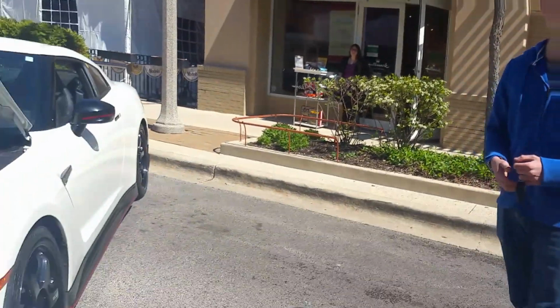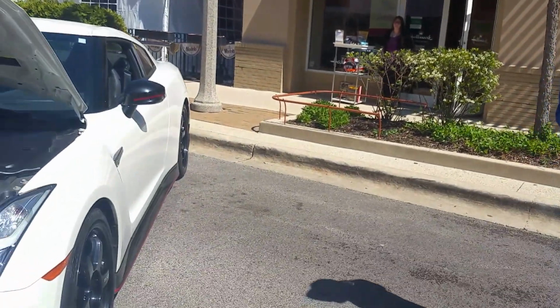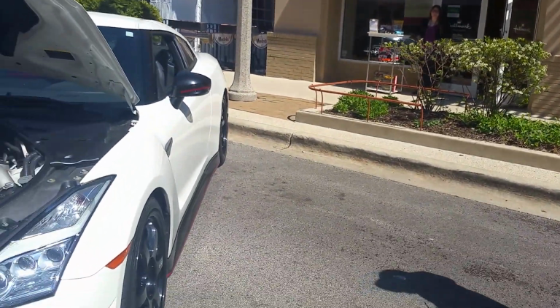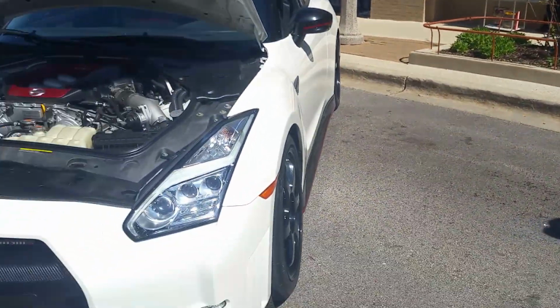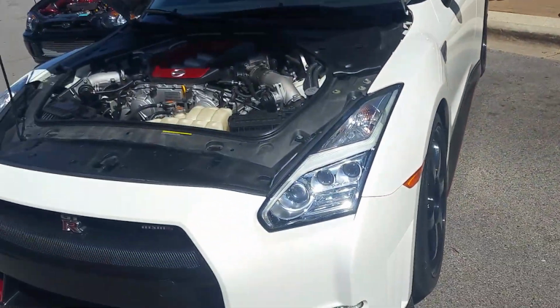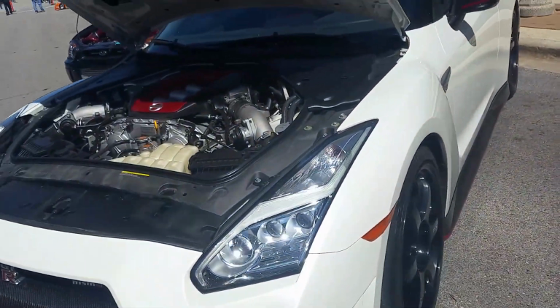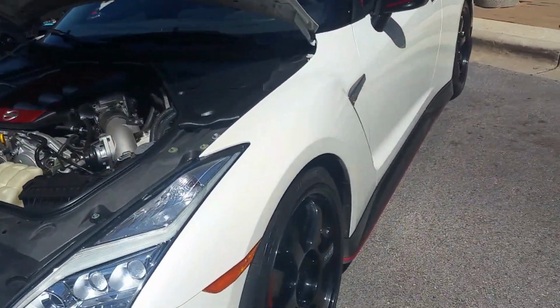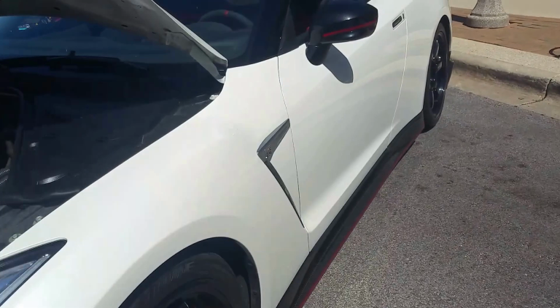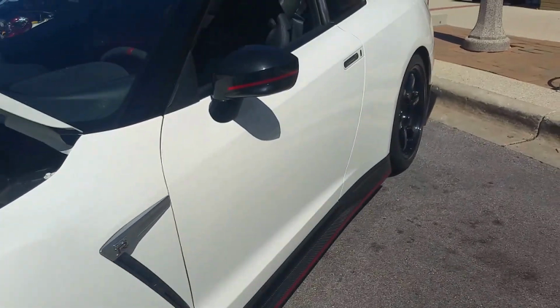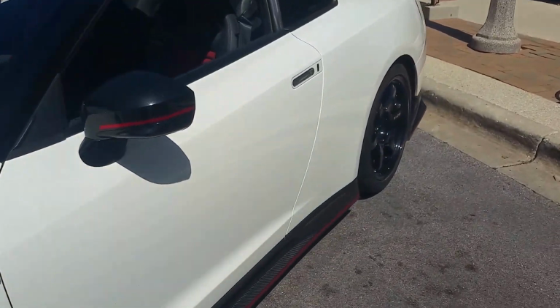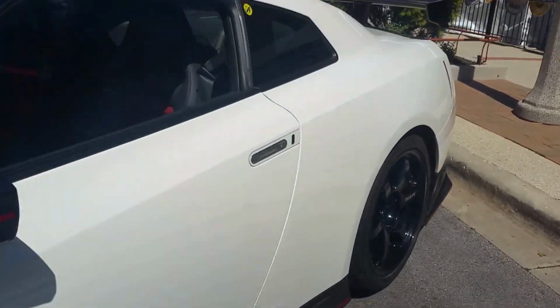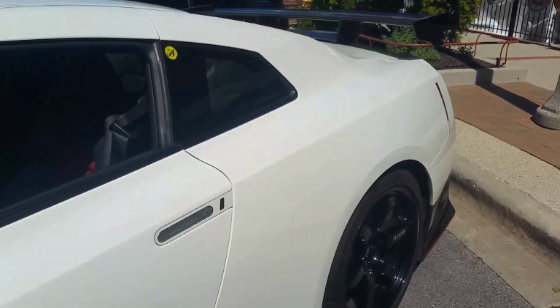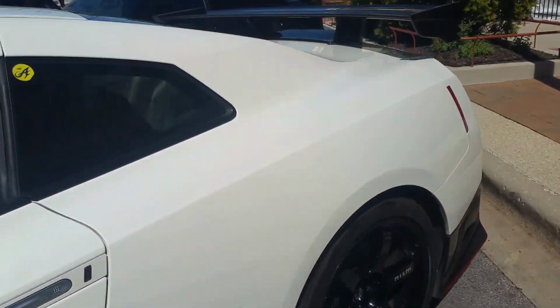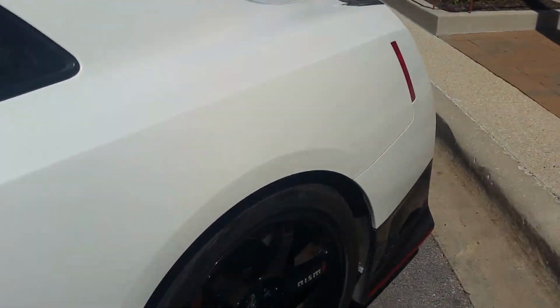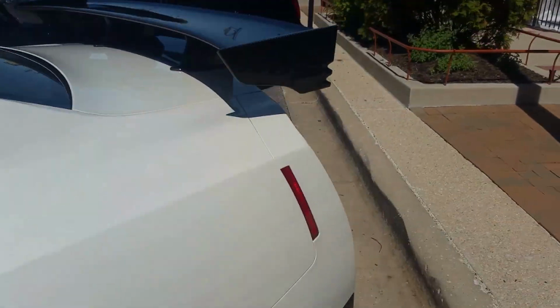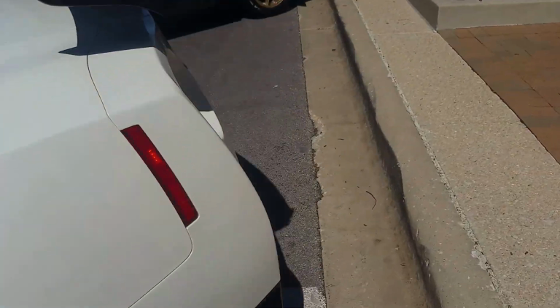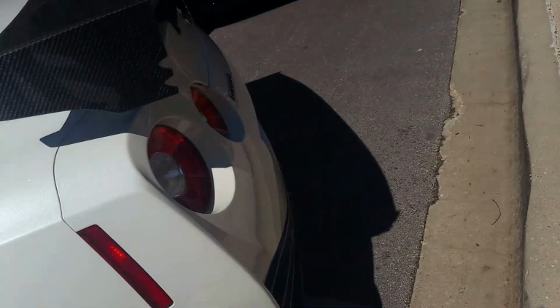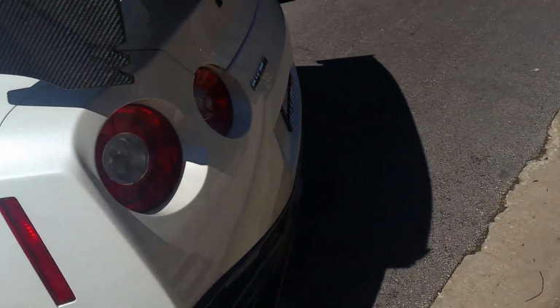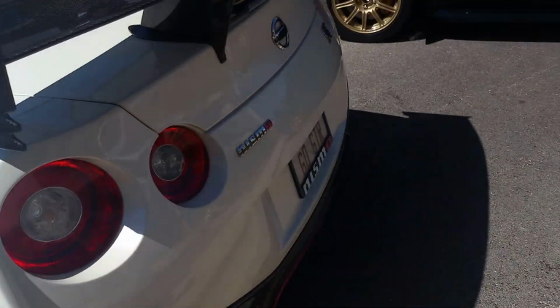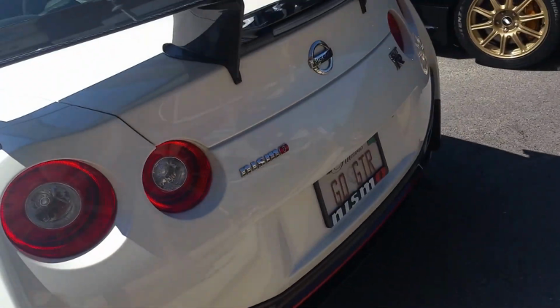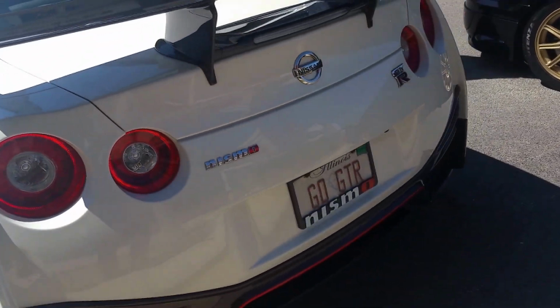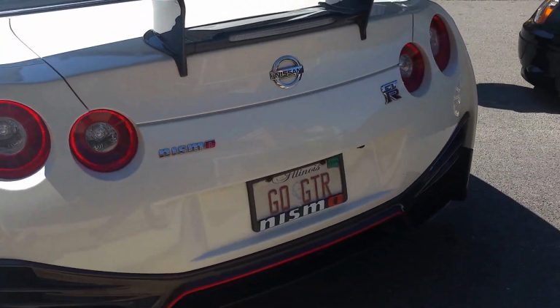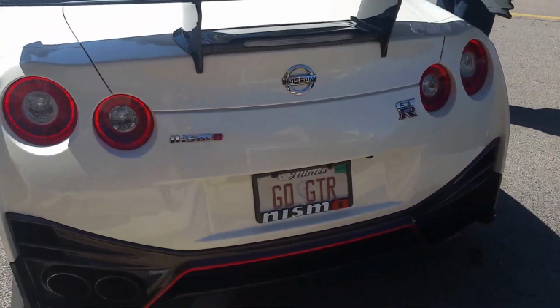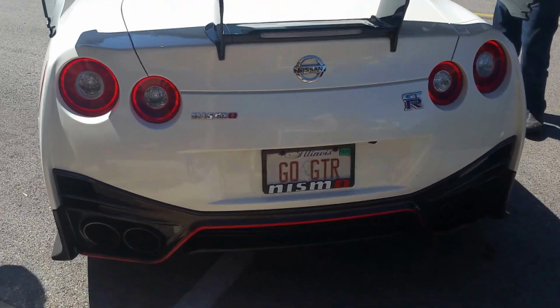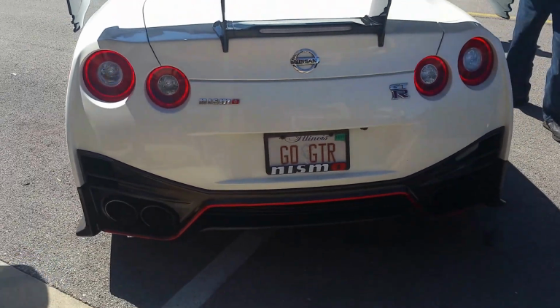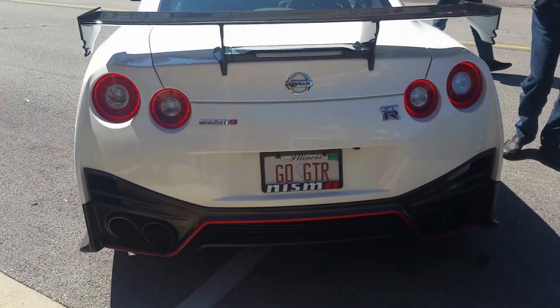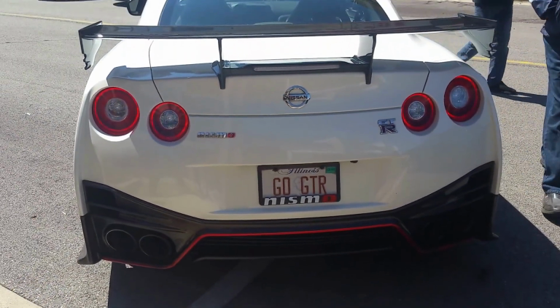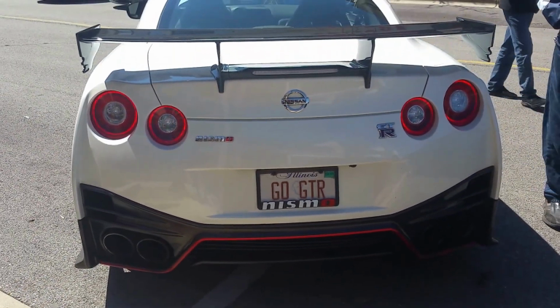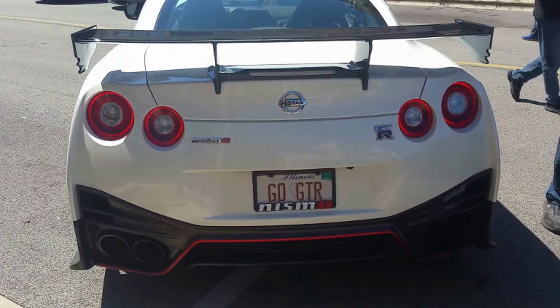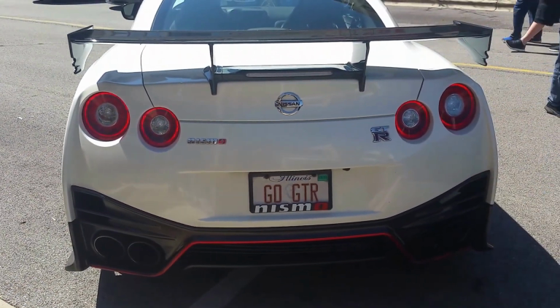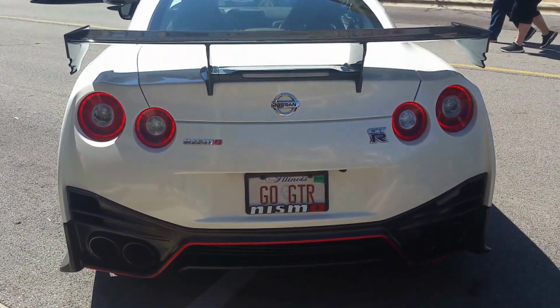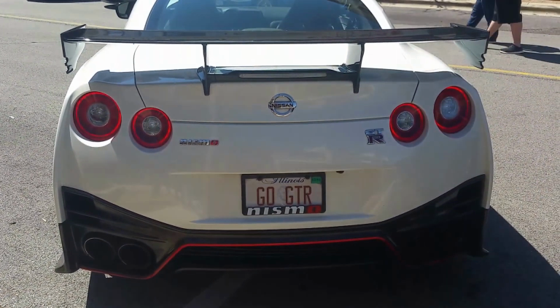Did you see the license plate? Let's check that out — there's a meaning for that. Our last name begins with an O, as you'll find out. G-O — that's our initials.